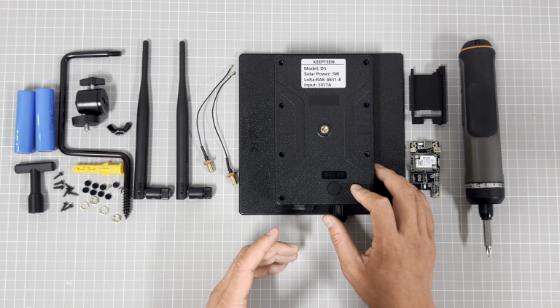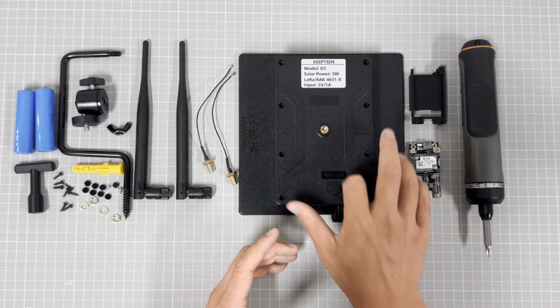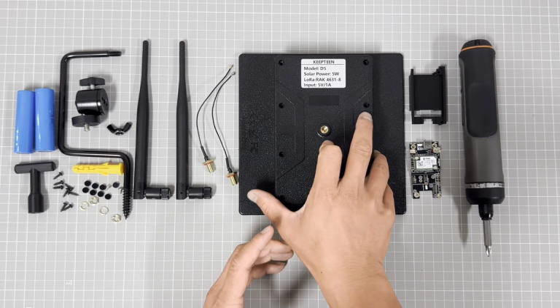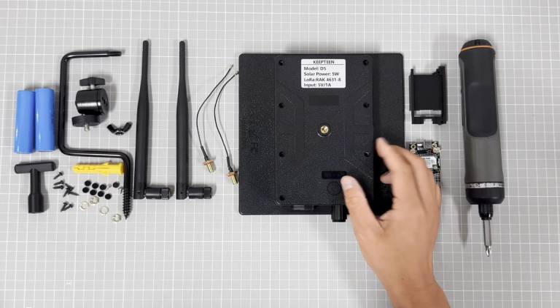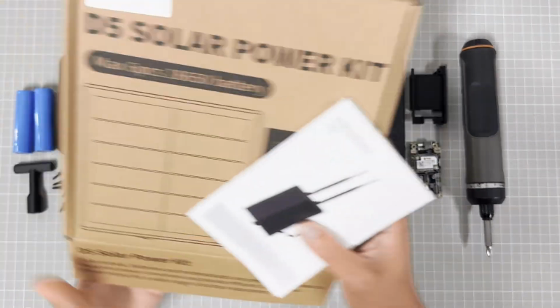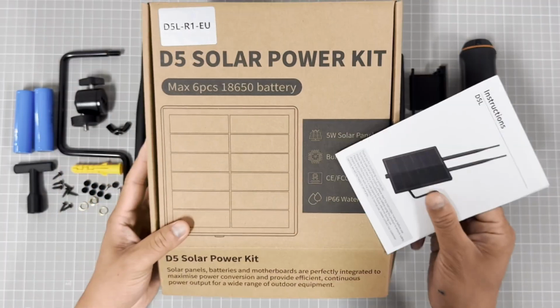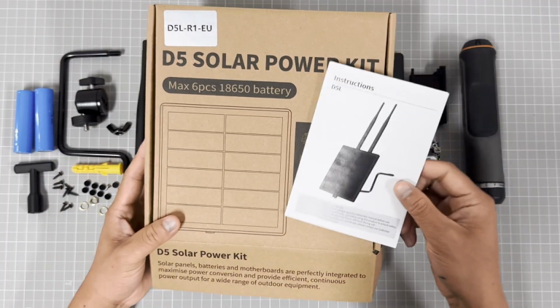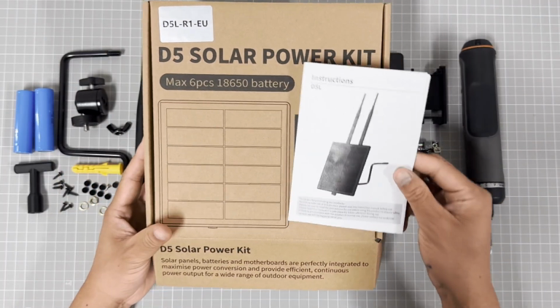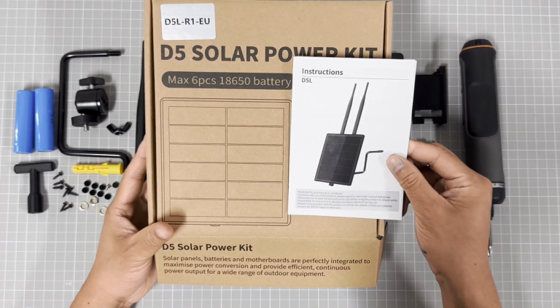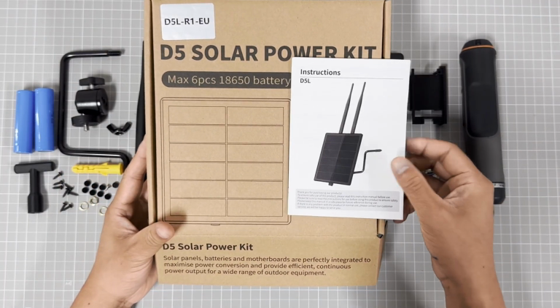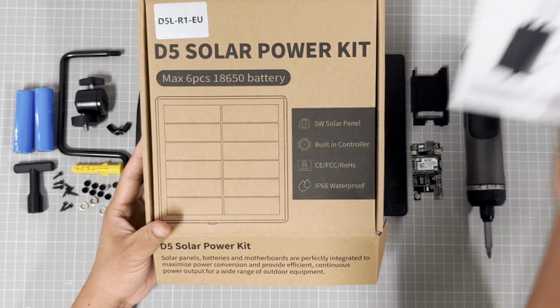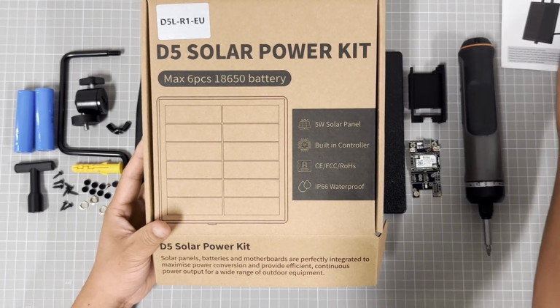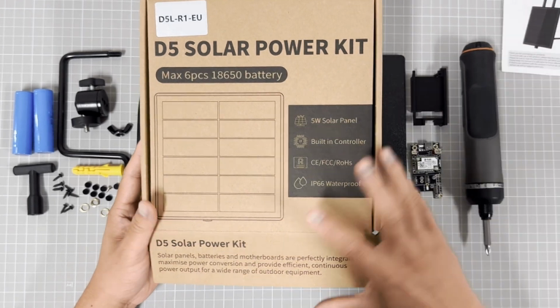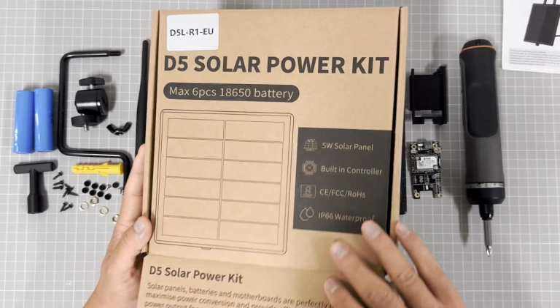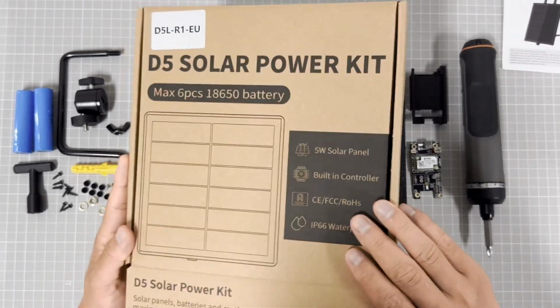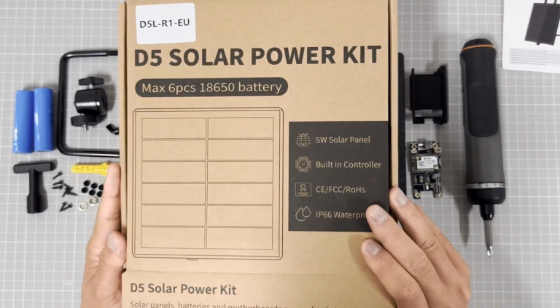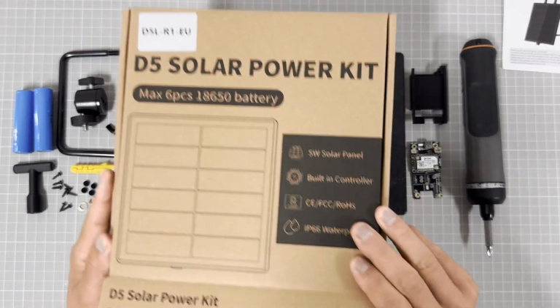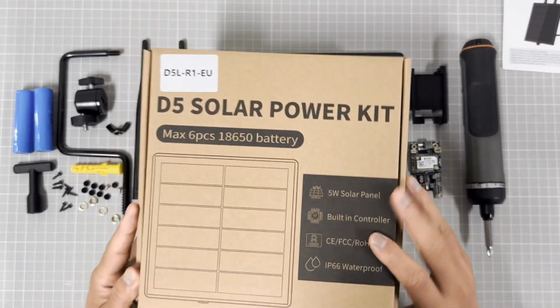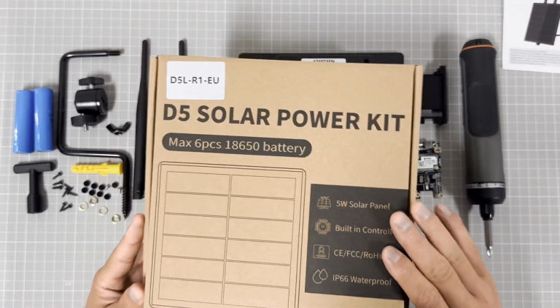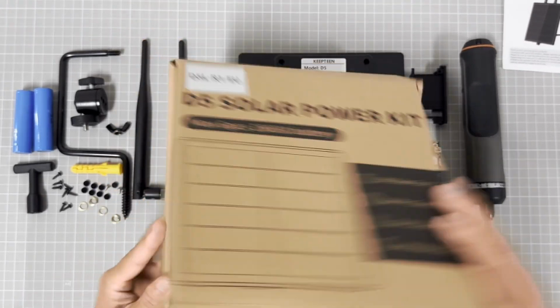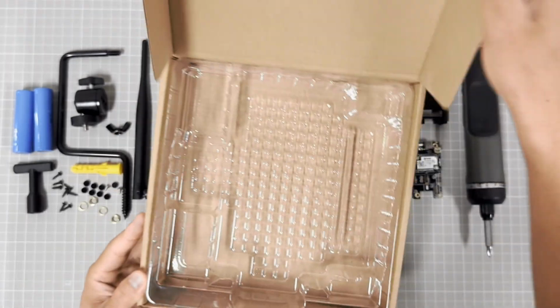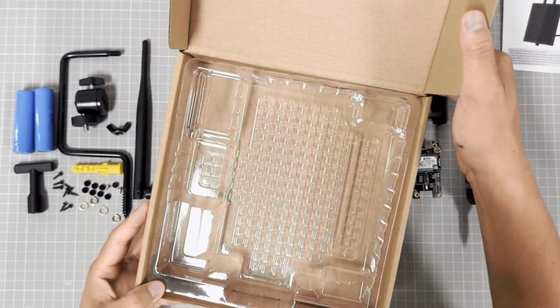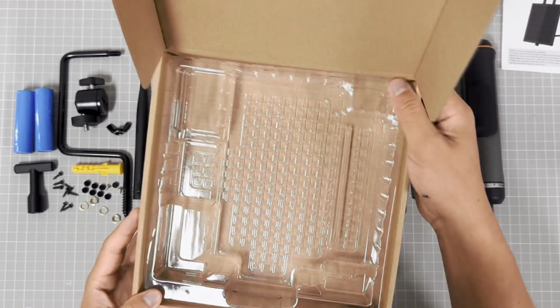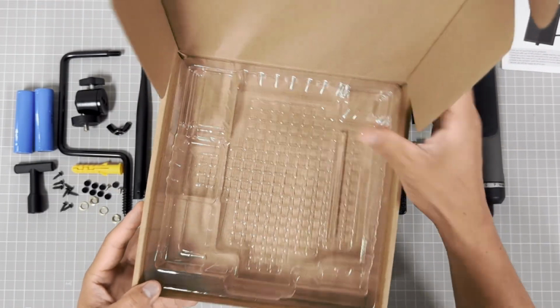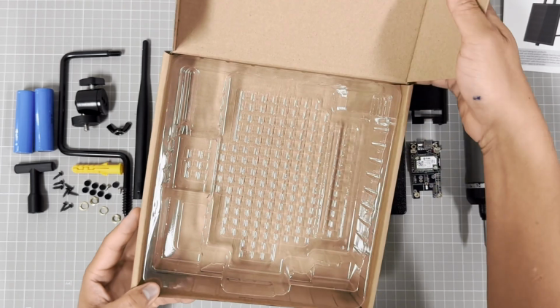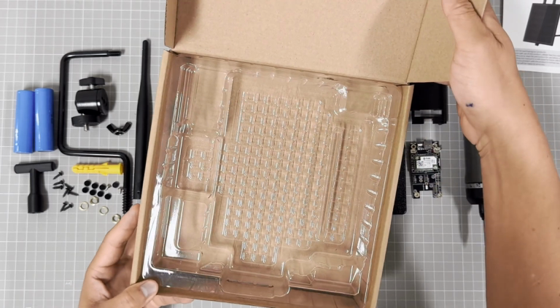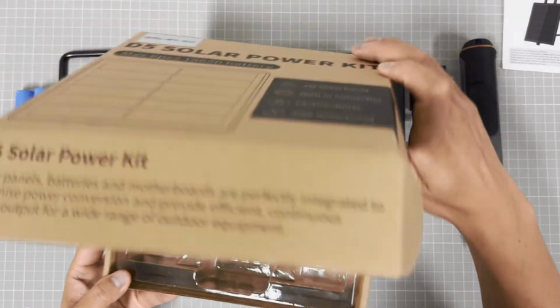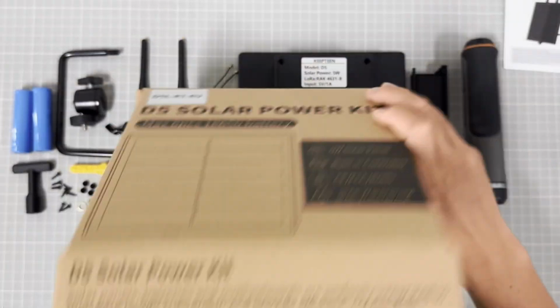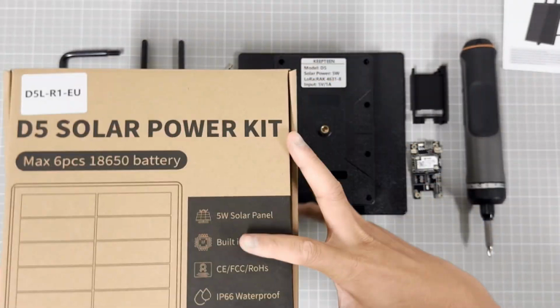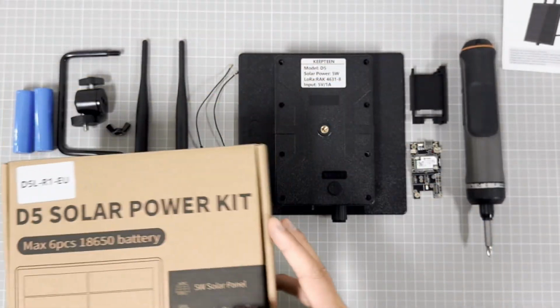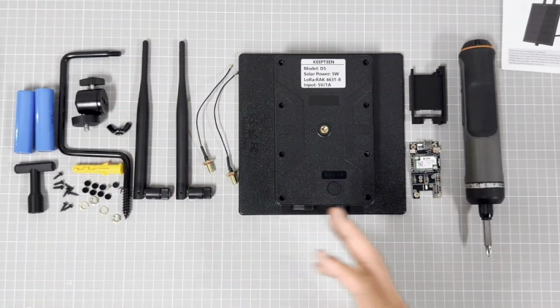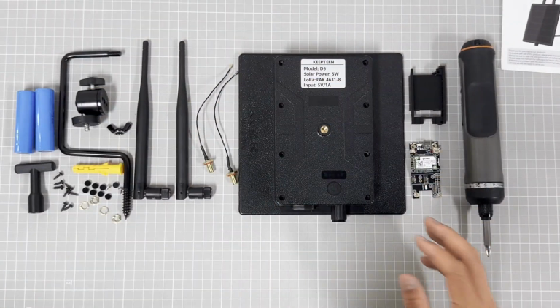This is the packet and the menu for the D5 Sonar system.